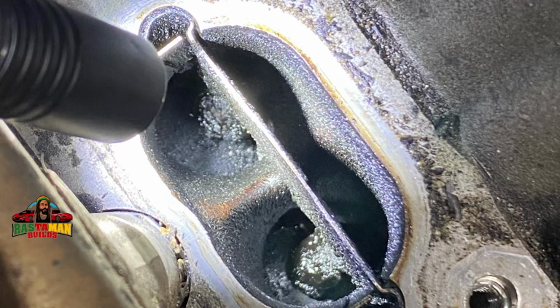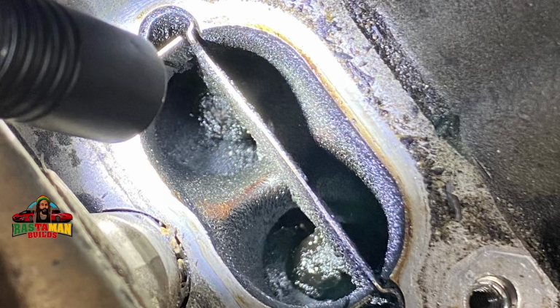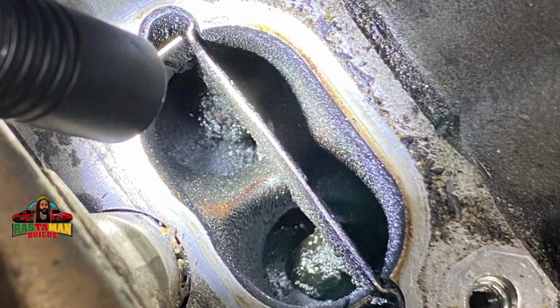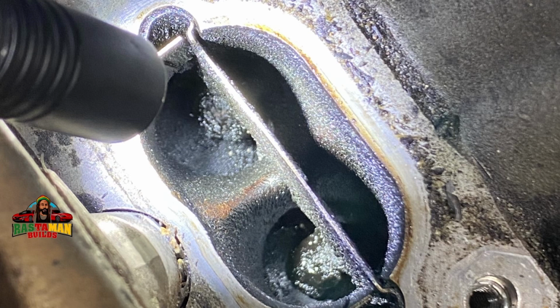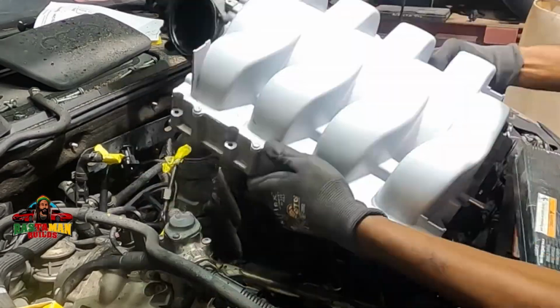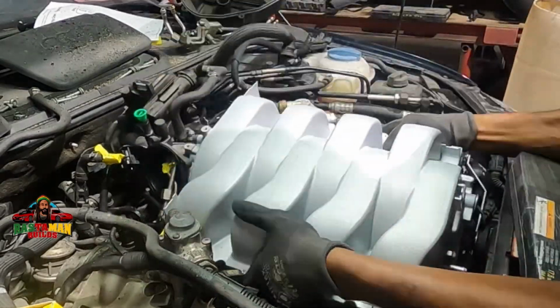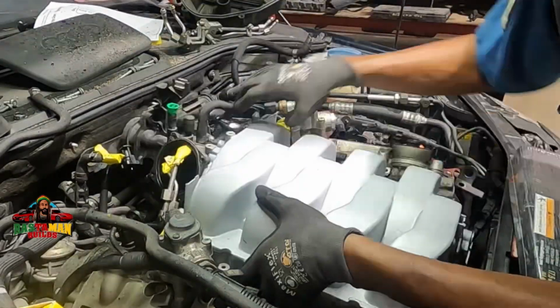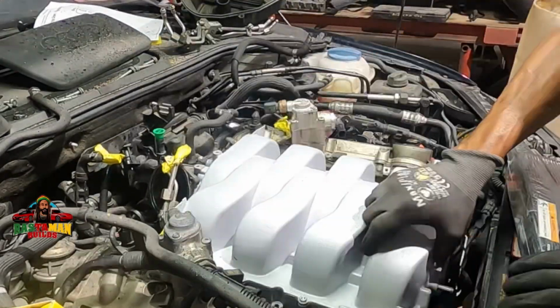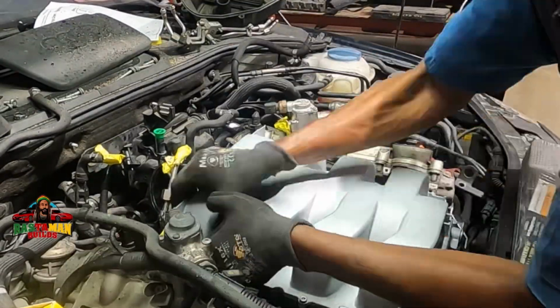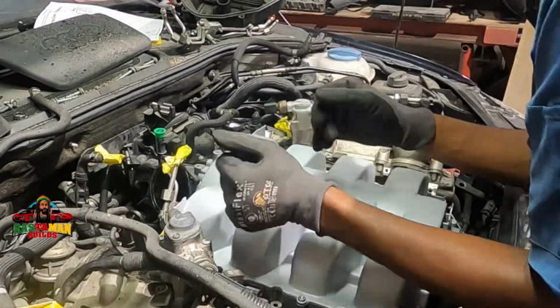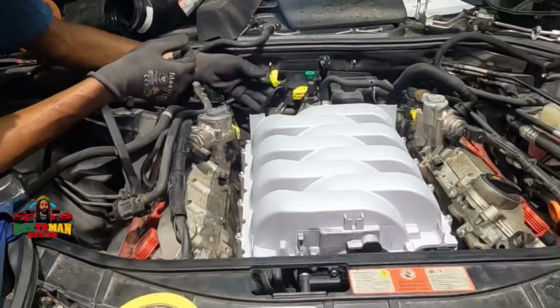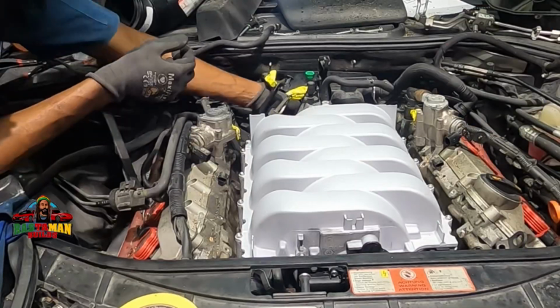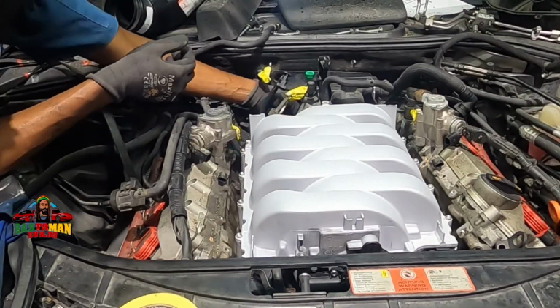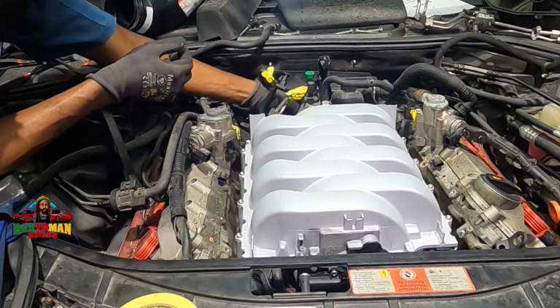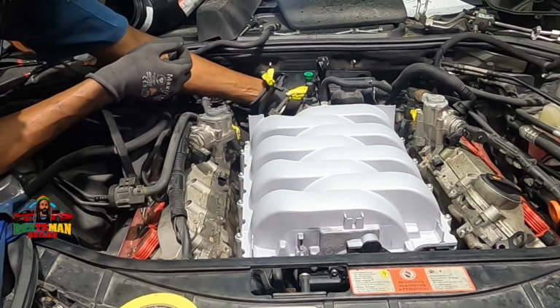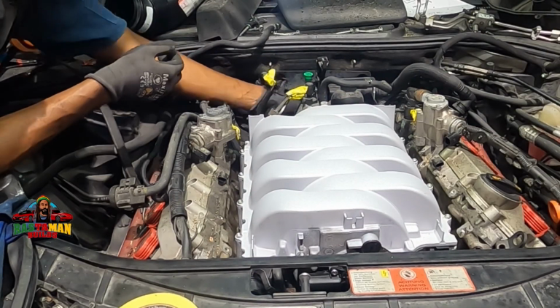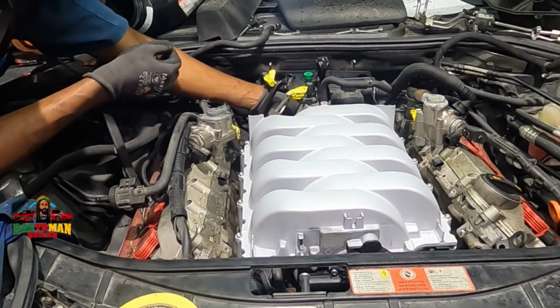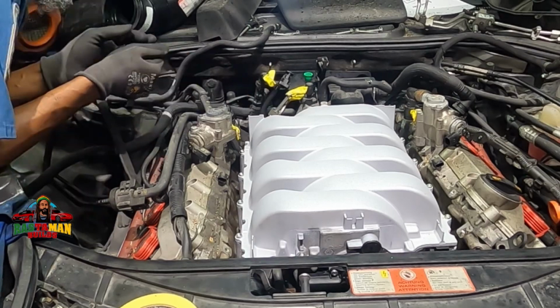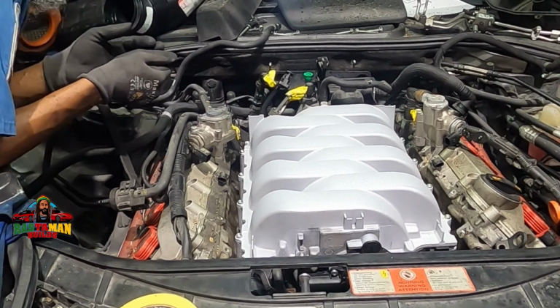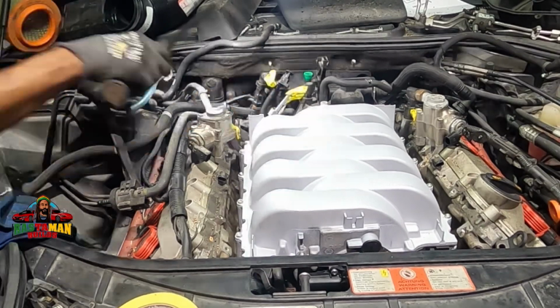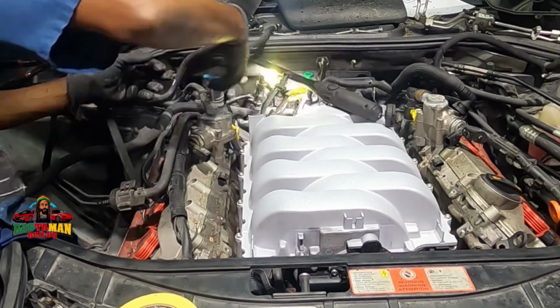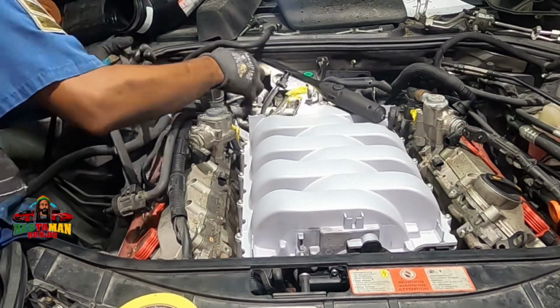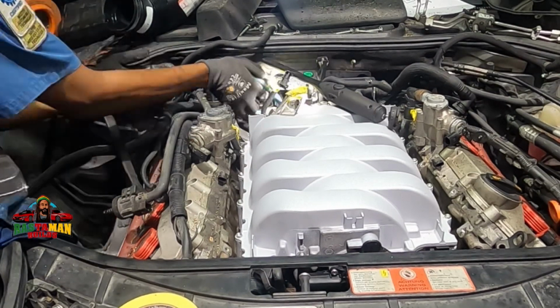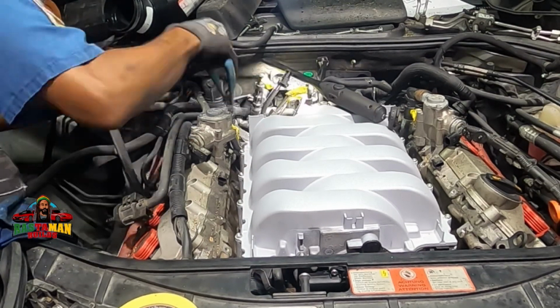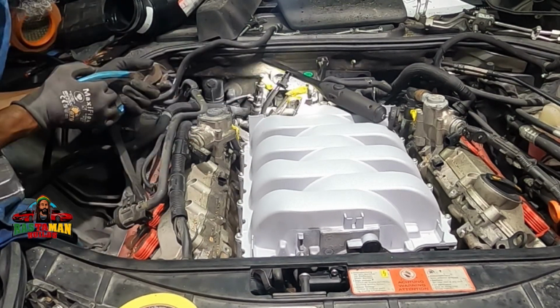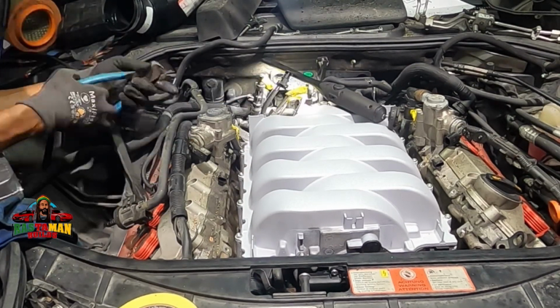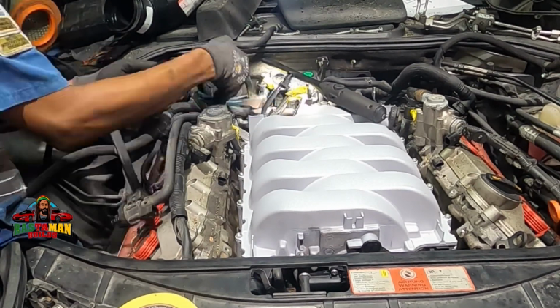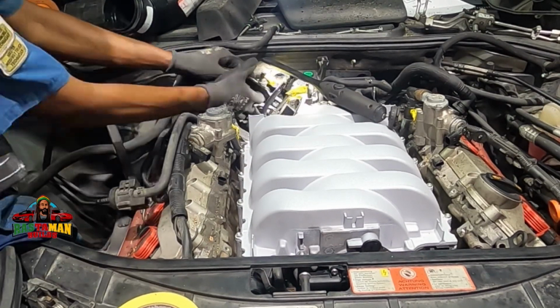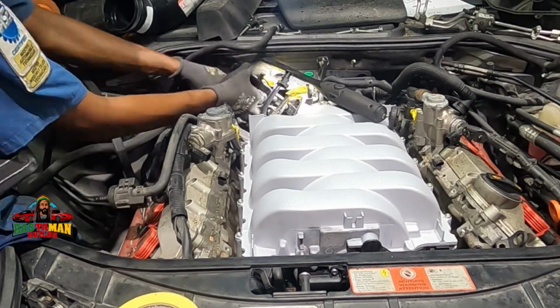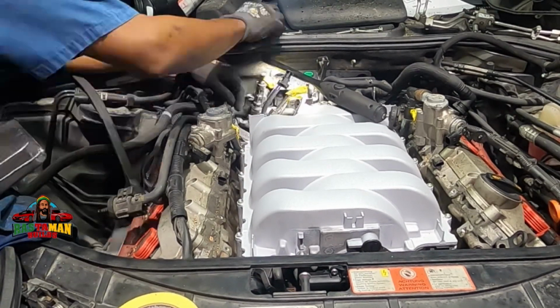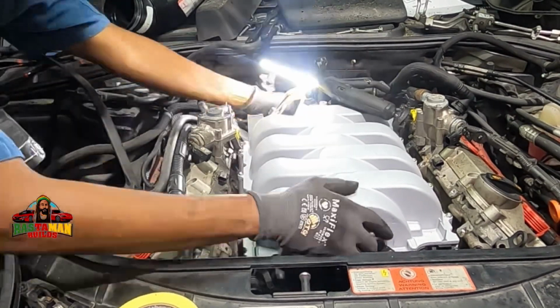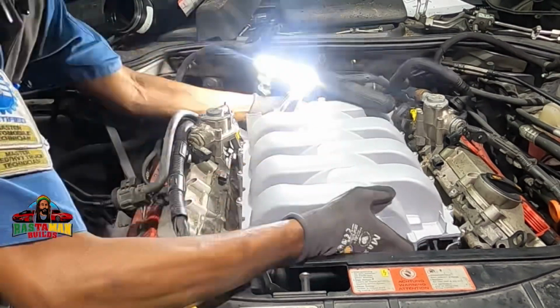Good day everyone — this is part two of the valve cleaning video. We now have to put the intake manifold back on. It's a brand new intake manifold; let's see the difference between the appearance of the manifold and the rest of the engine.